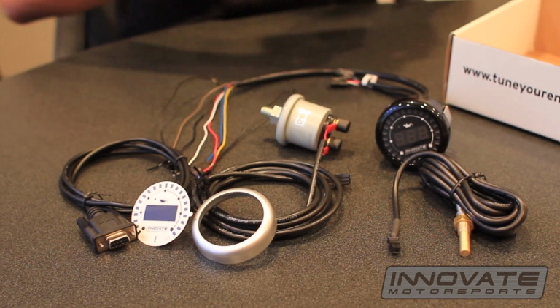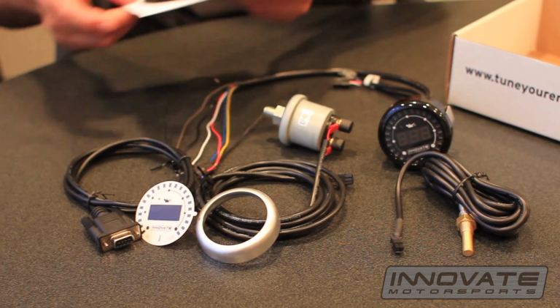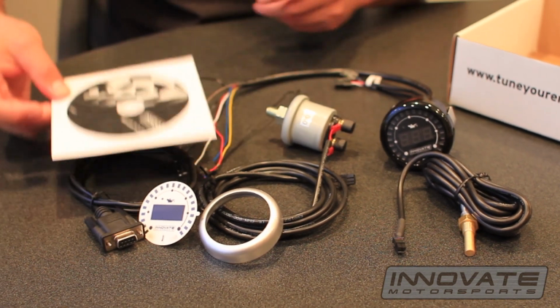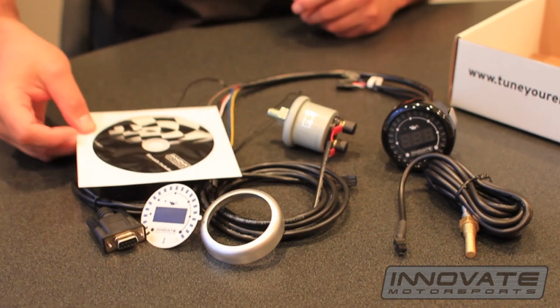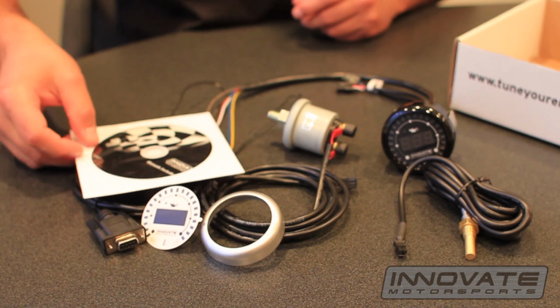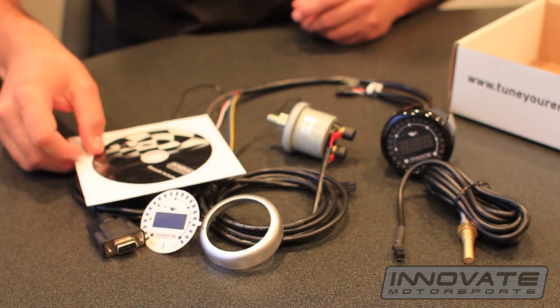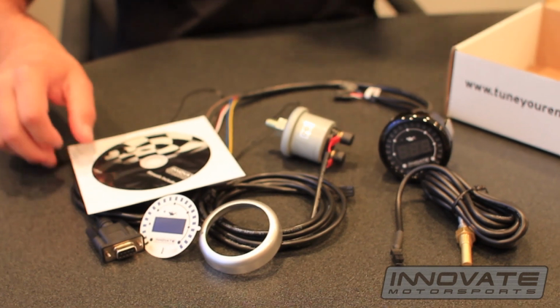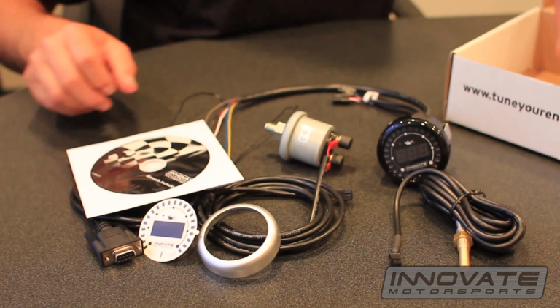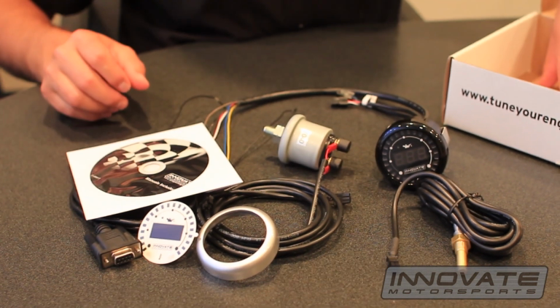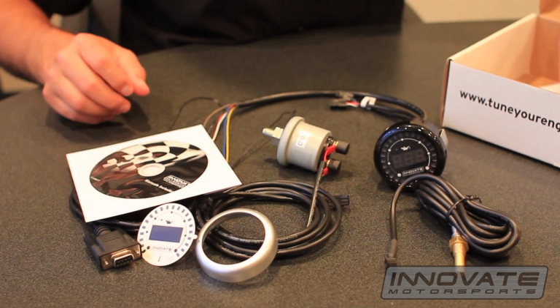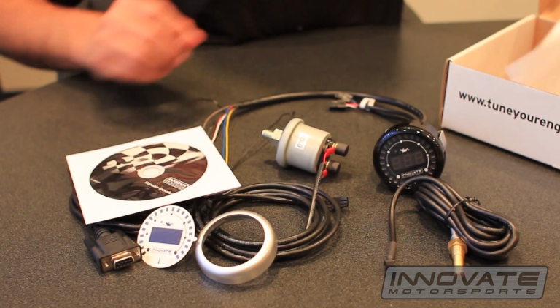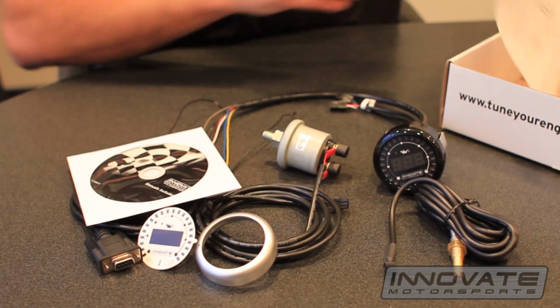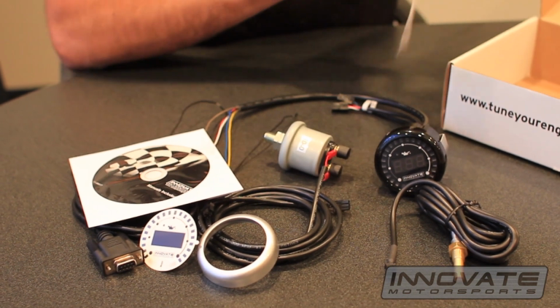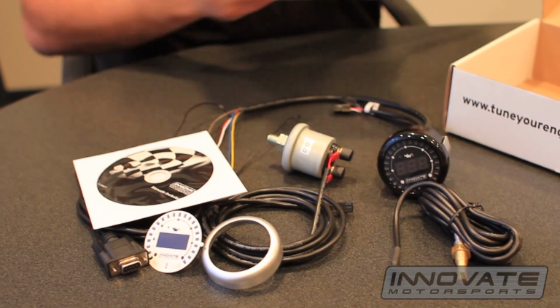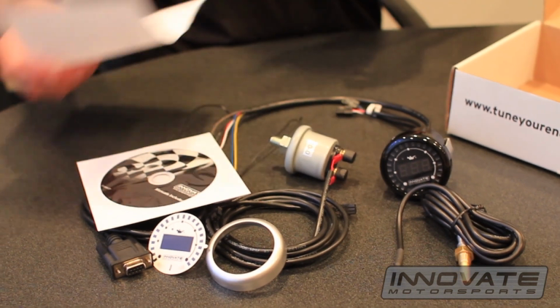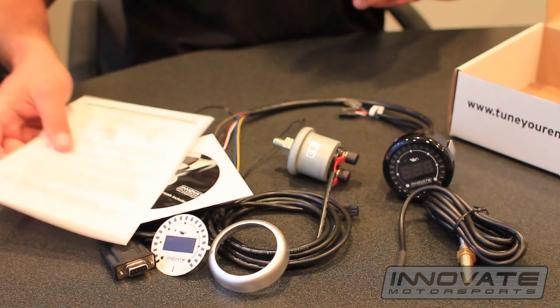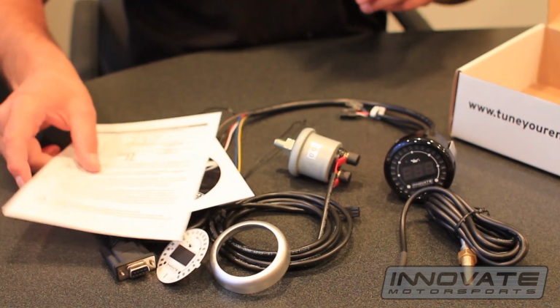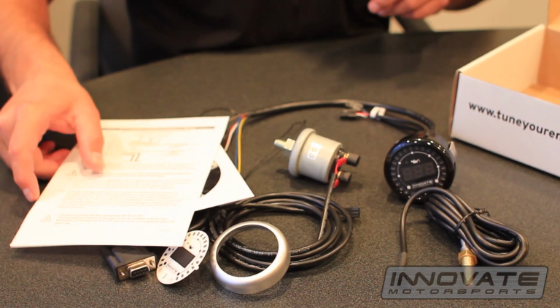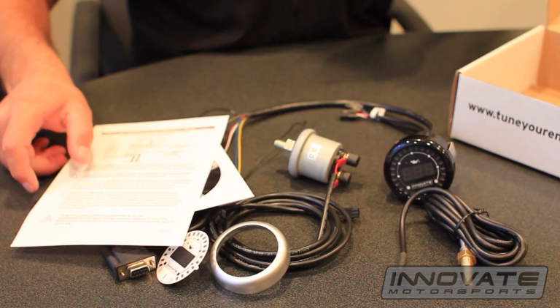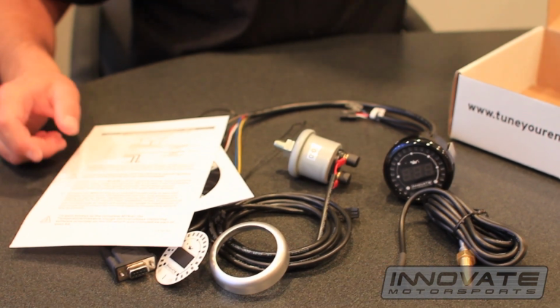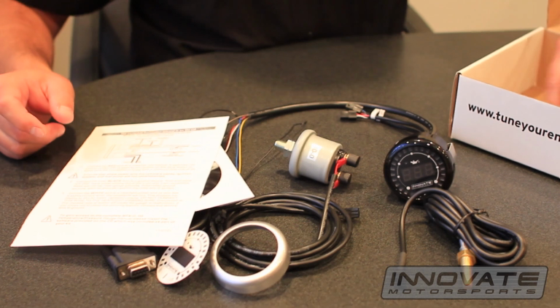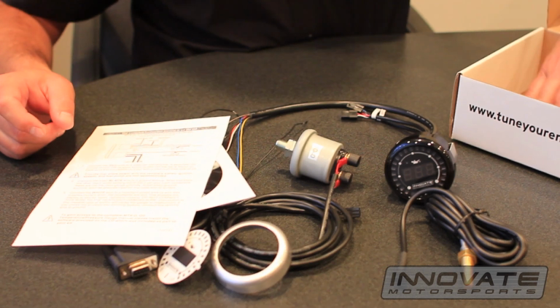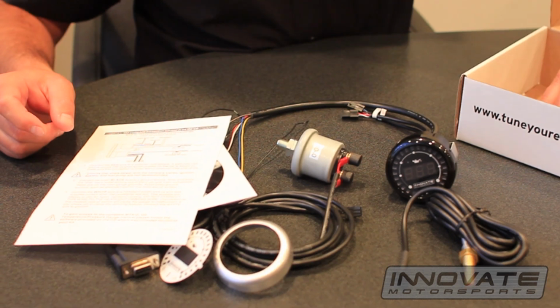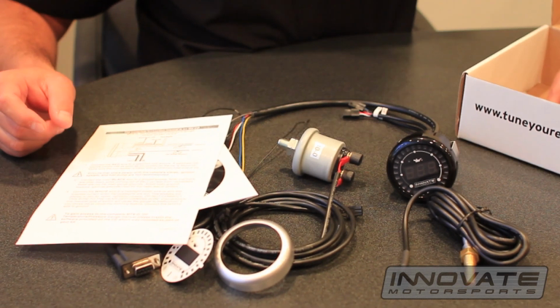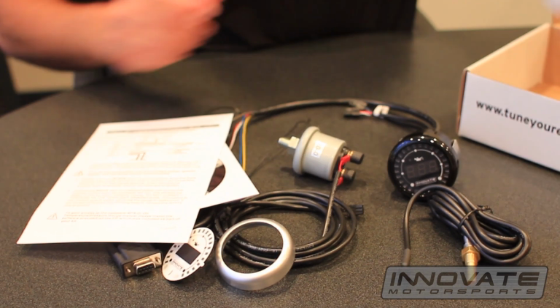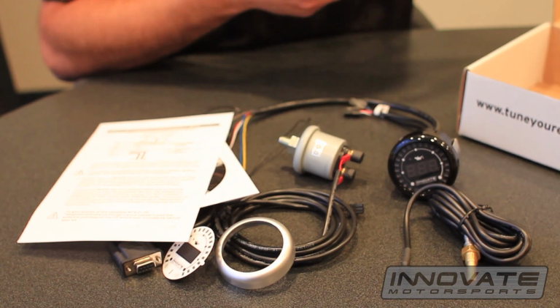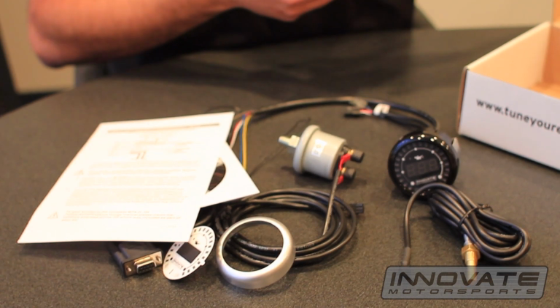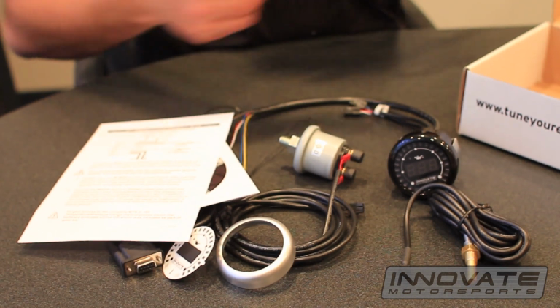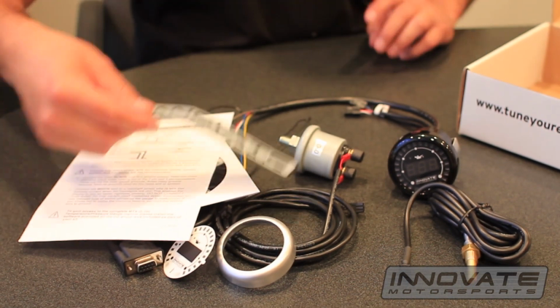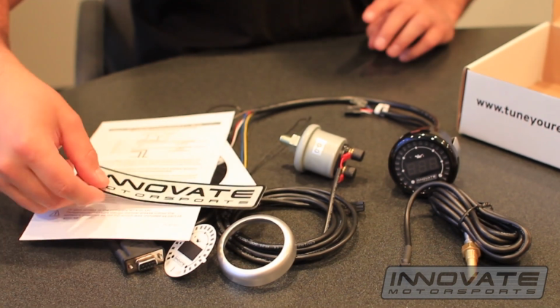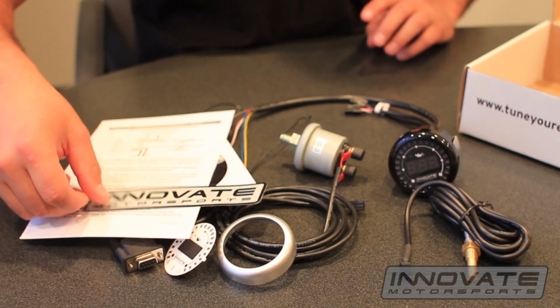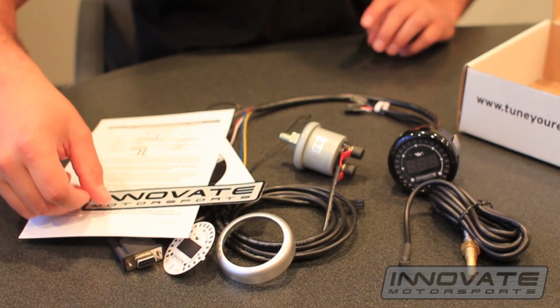Also included is a white gauge face, software CD, instructions, and for an added bonus, a decal.